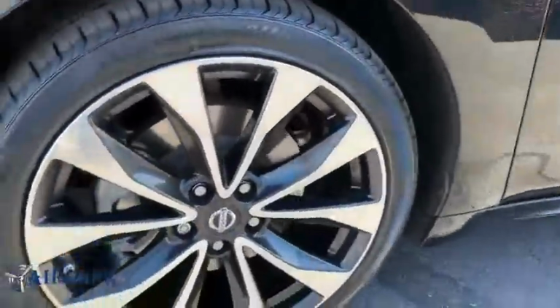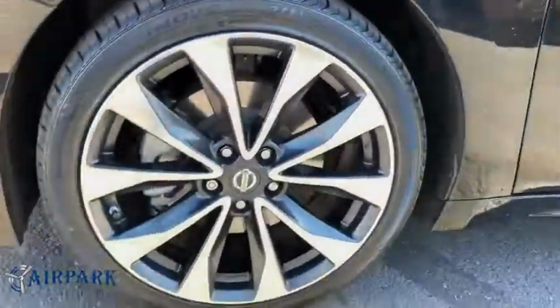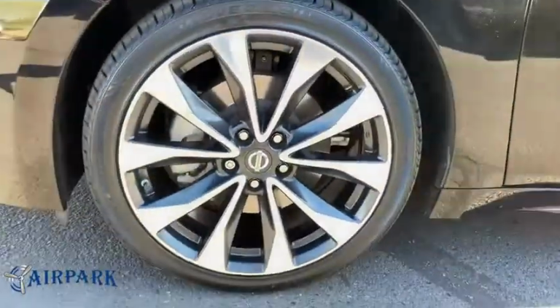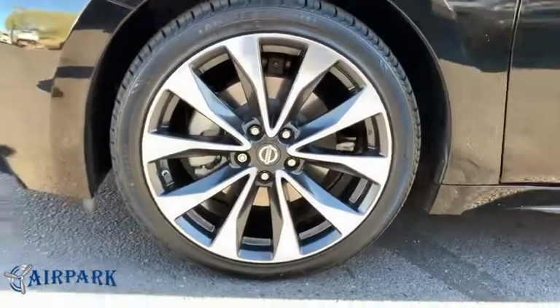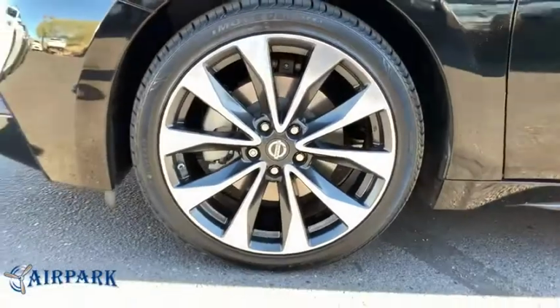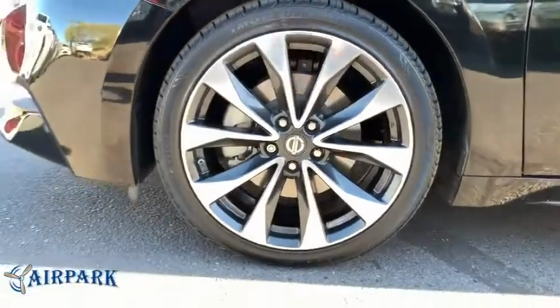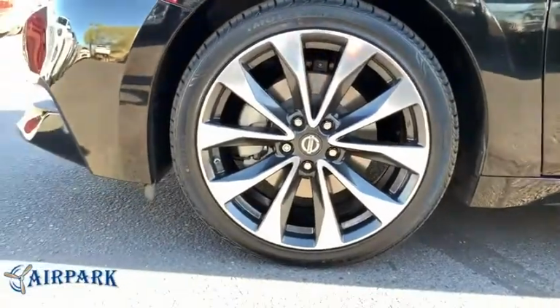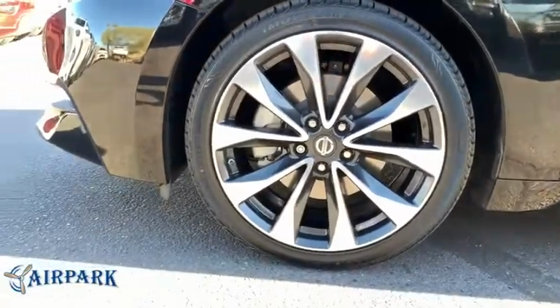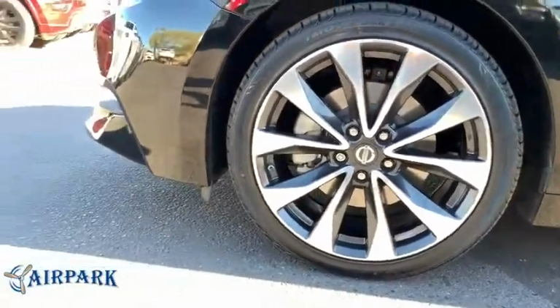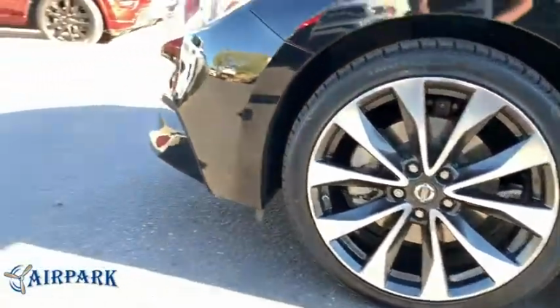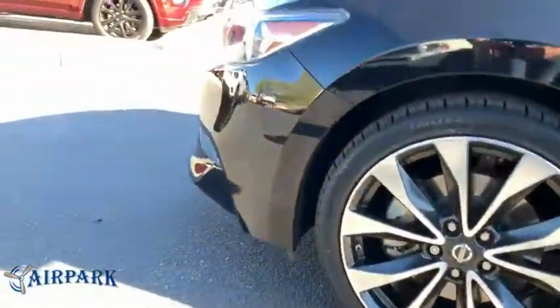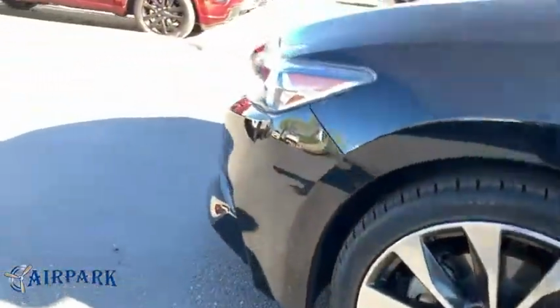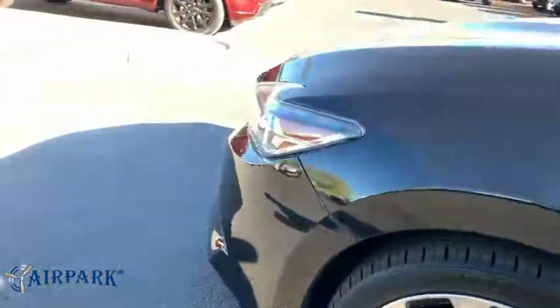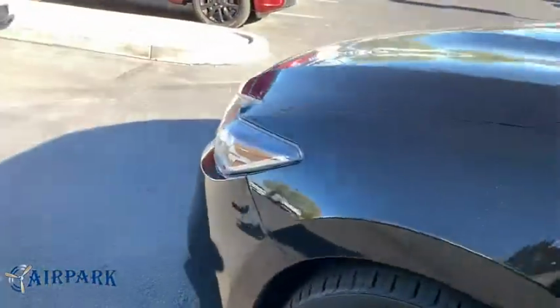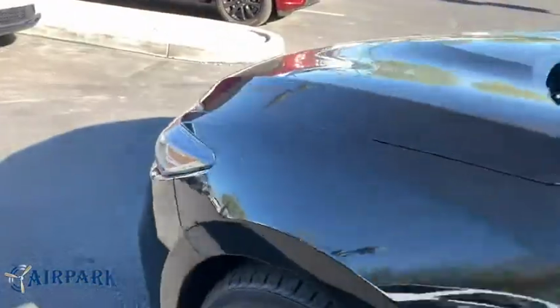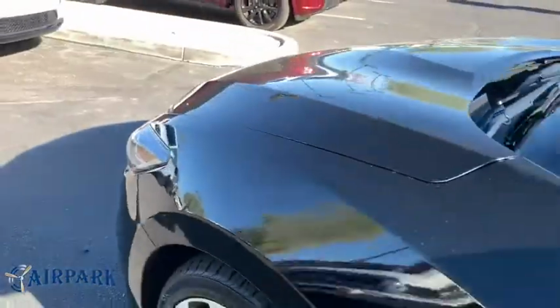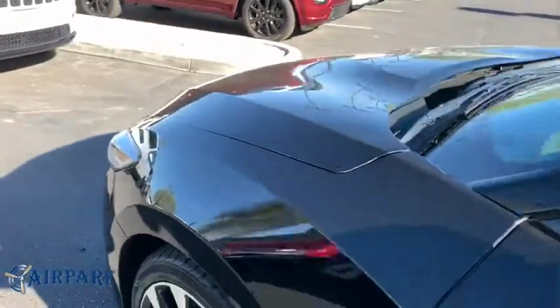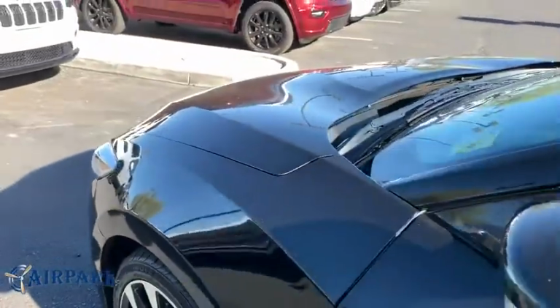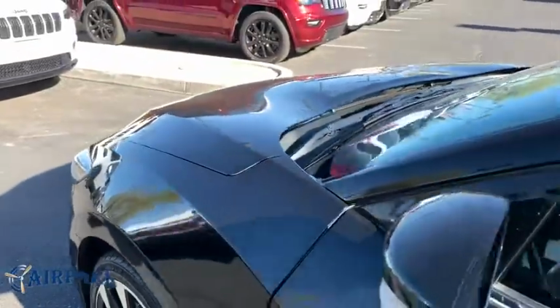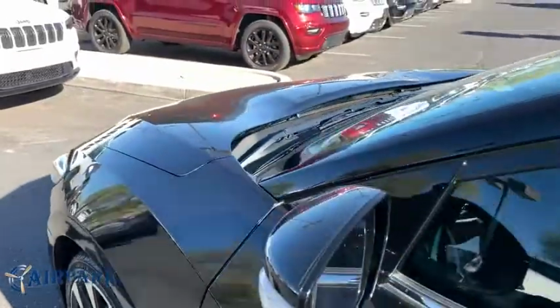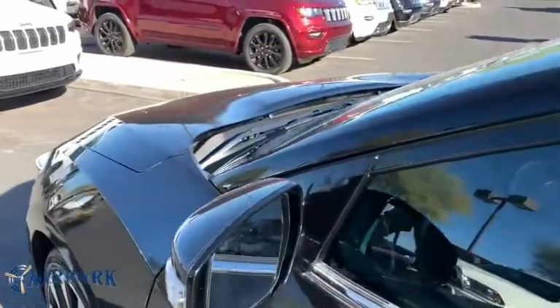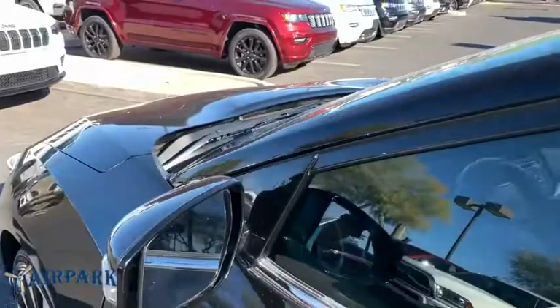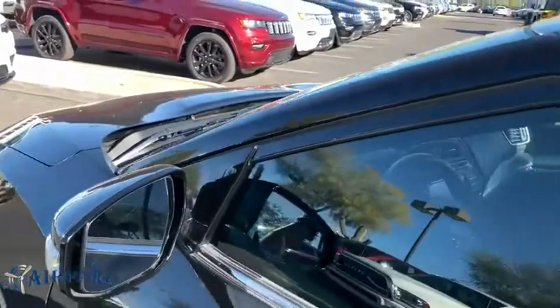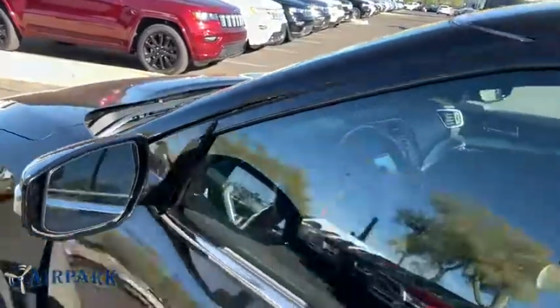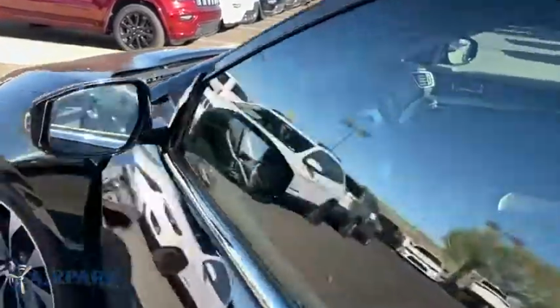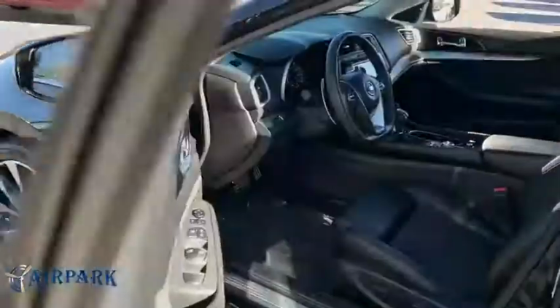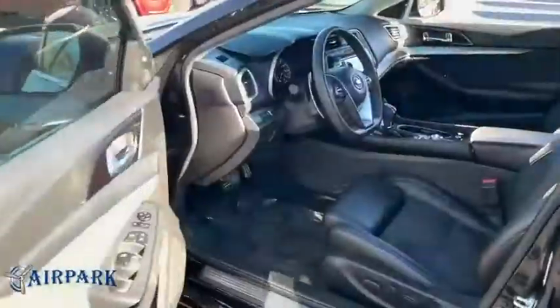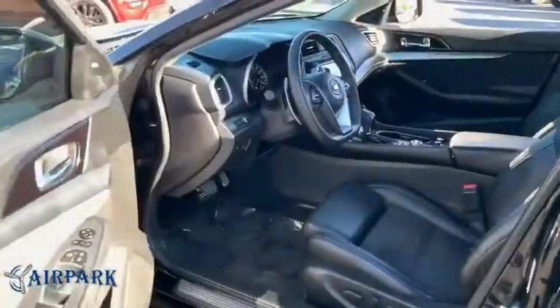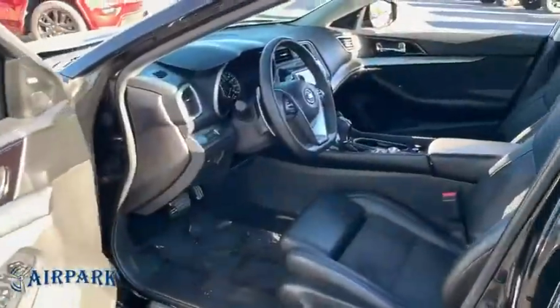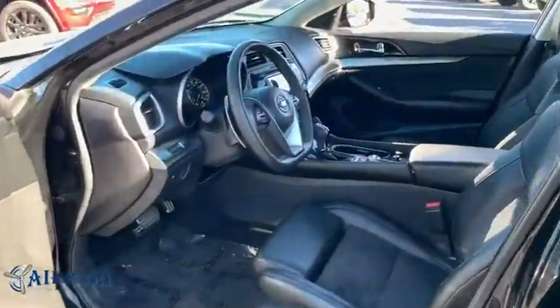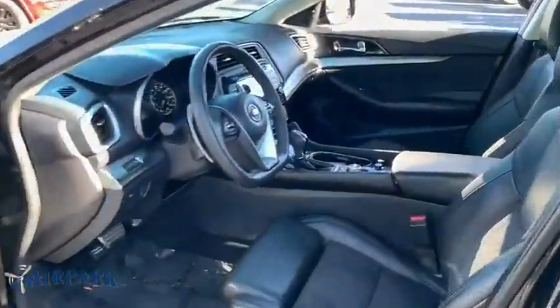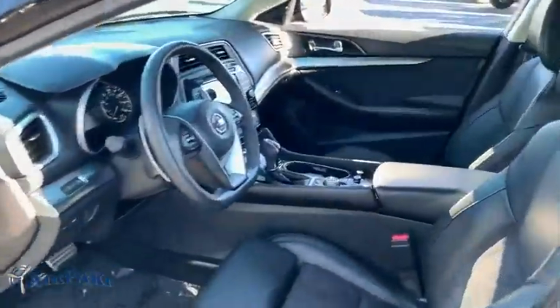Bluetooth, power steering, adjustable steering wheel, auto dimming rear view mirror, aluminum wheels, four wheel disc brakes, cruise control, keyless start.